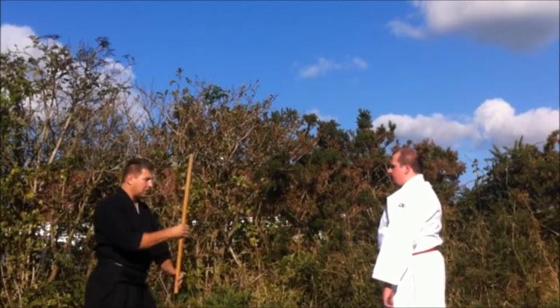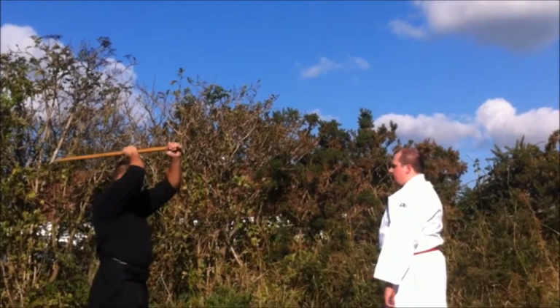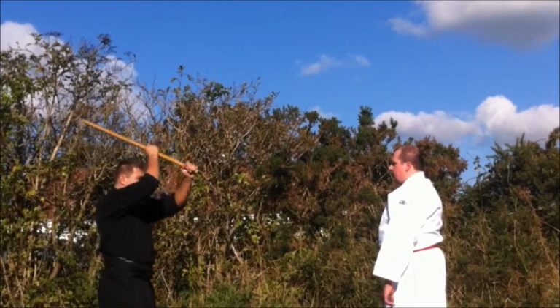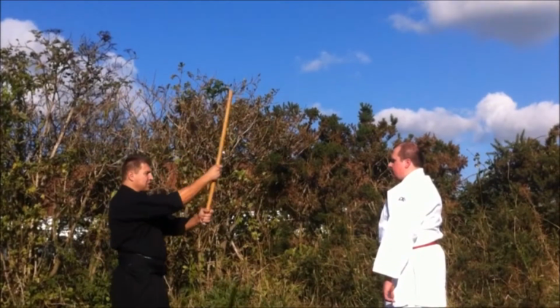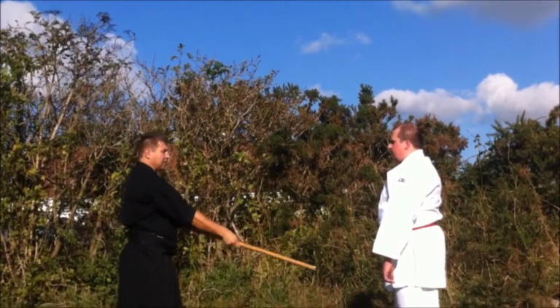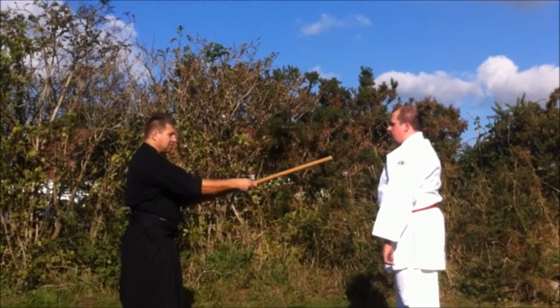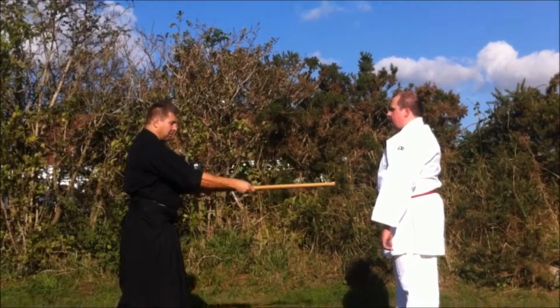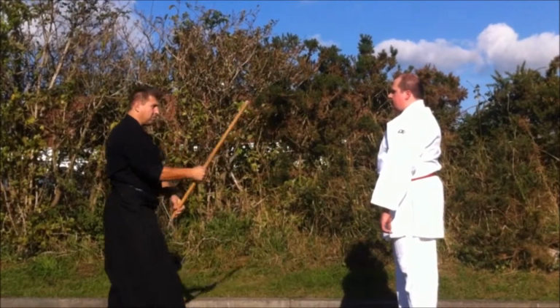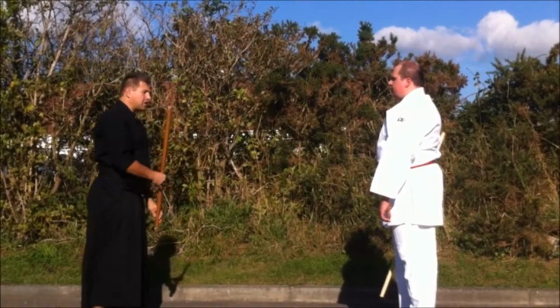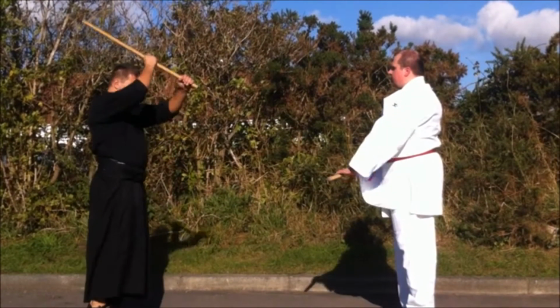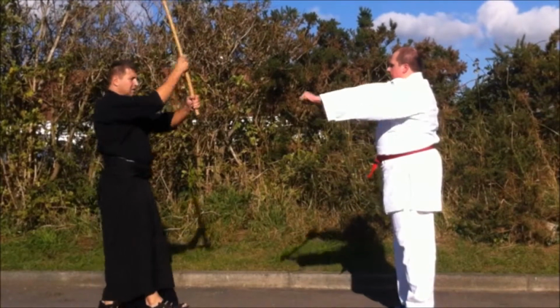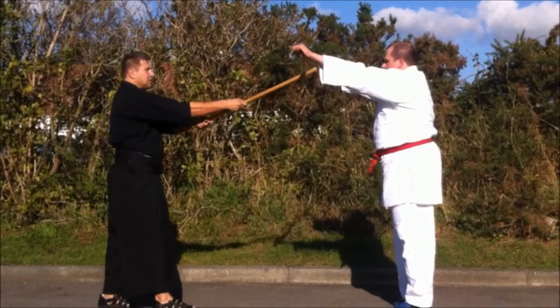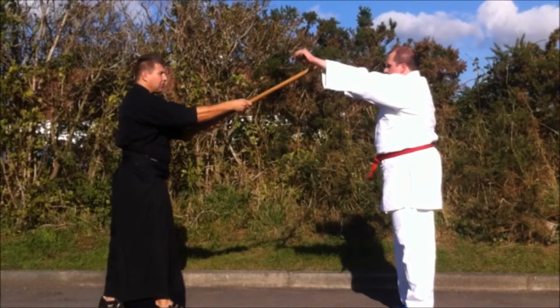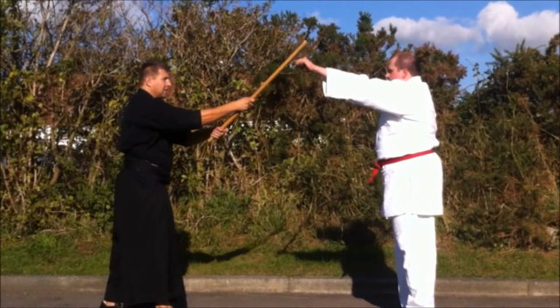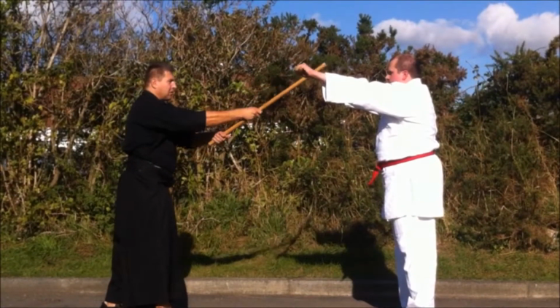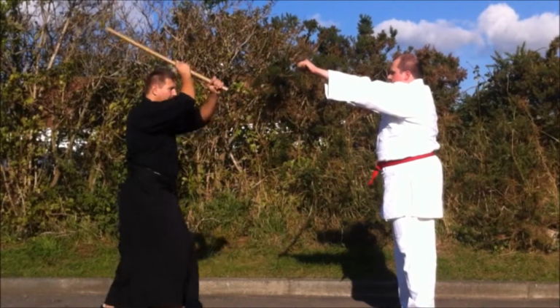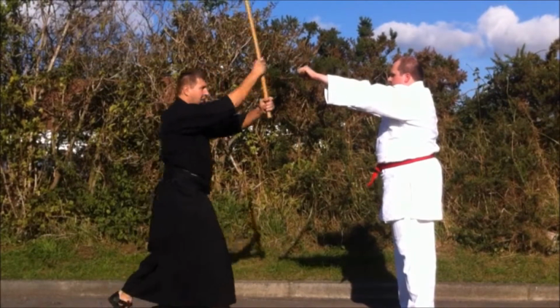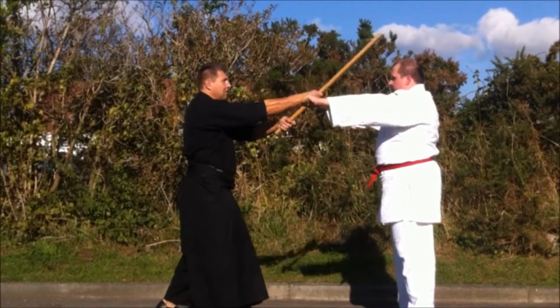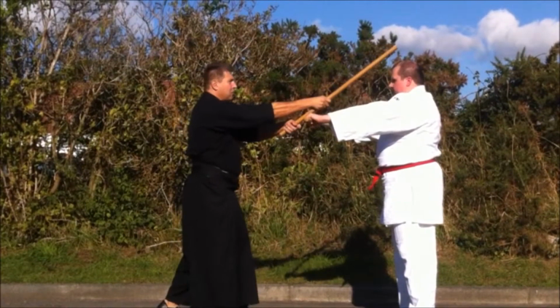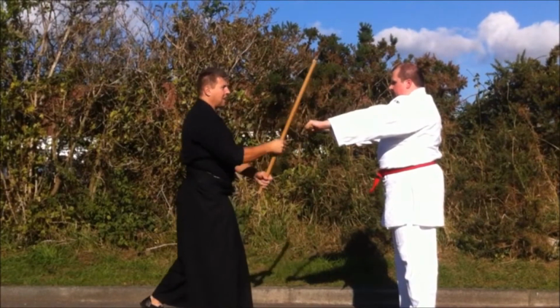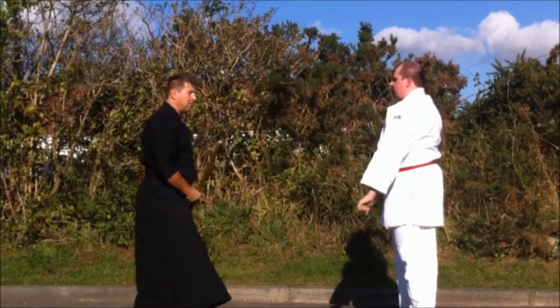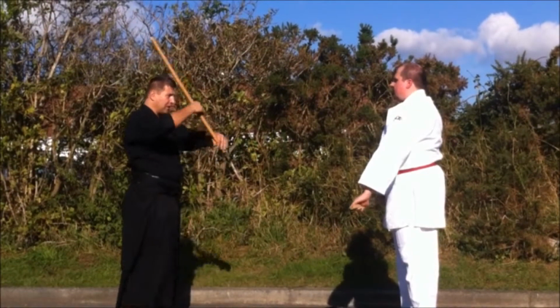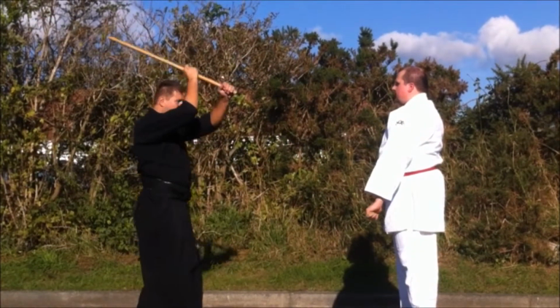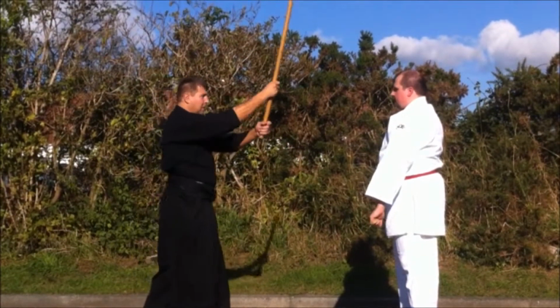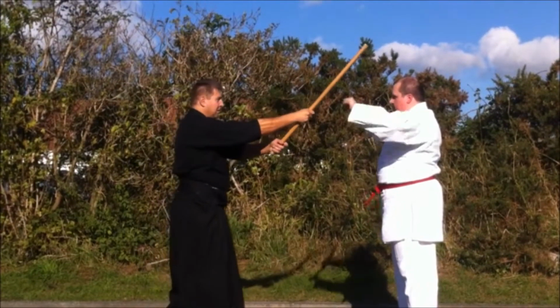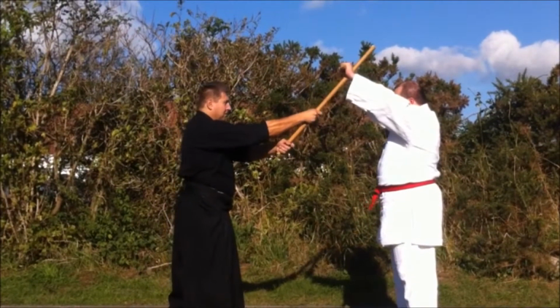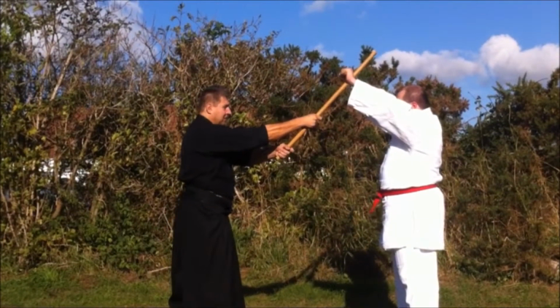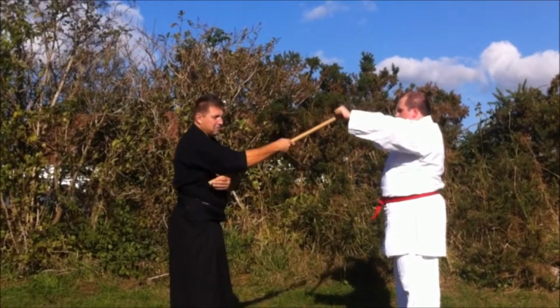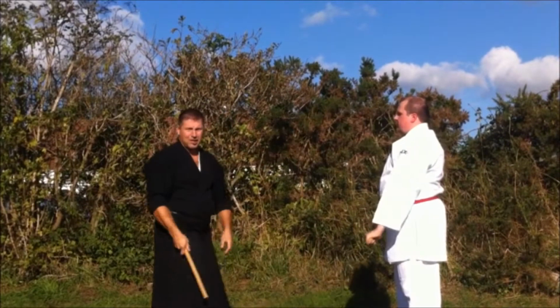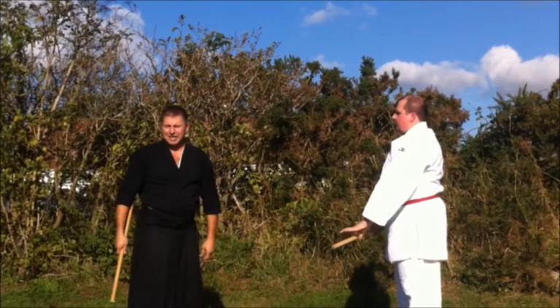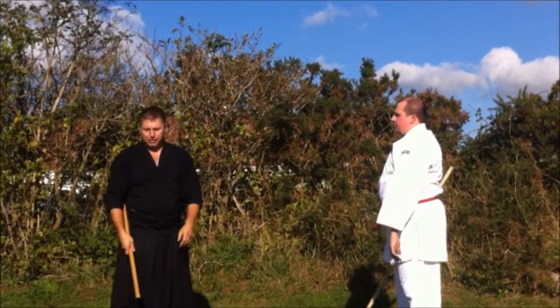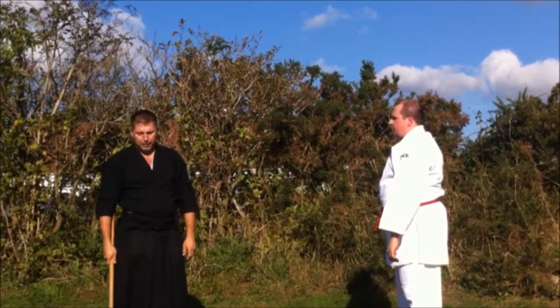I am not attacking the stick. If he blocks, it is not there — I still try to attack the body. If he is blocking, he is blocking the attack of the body.